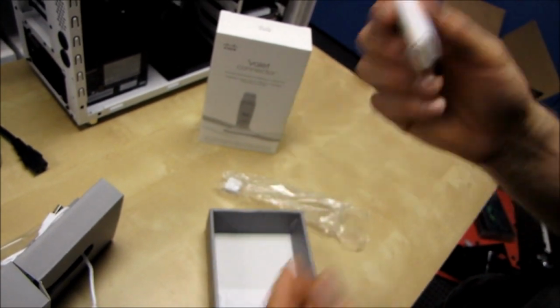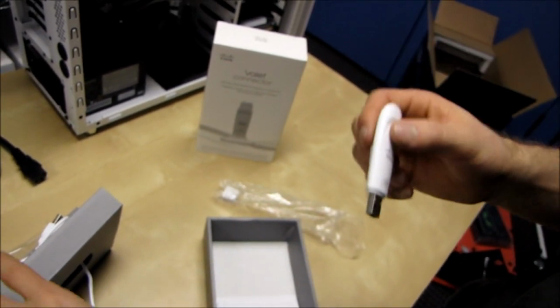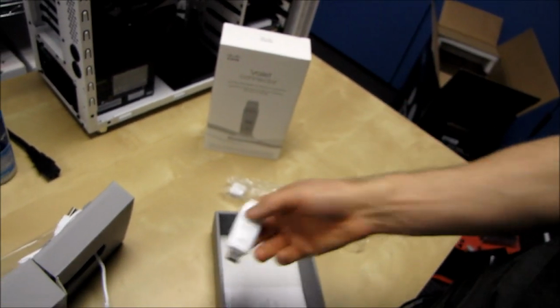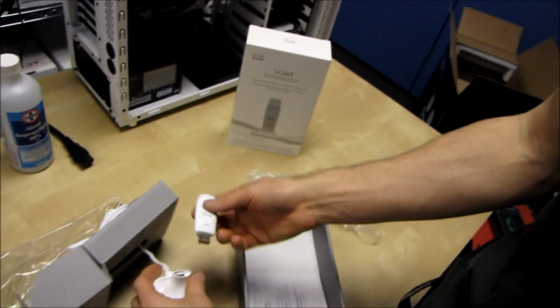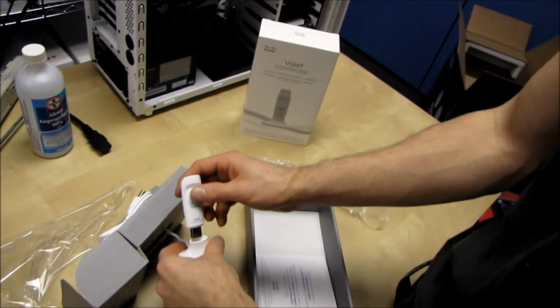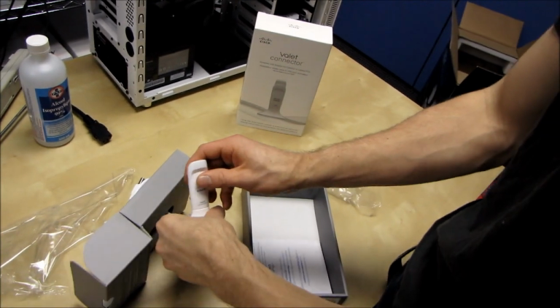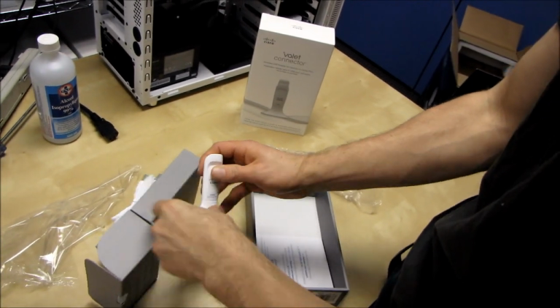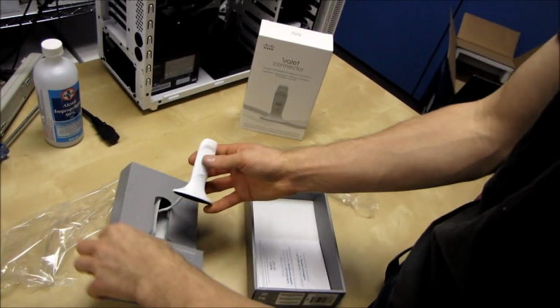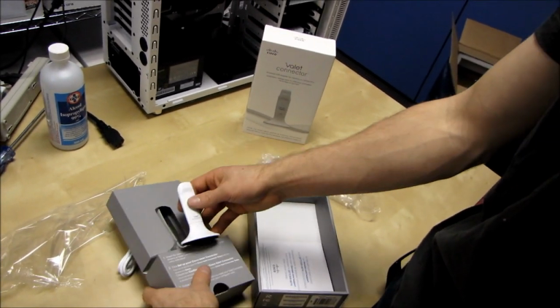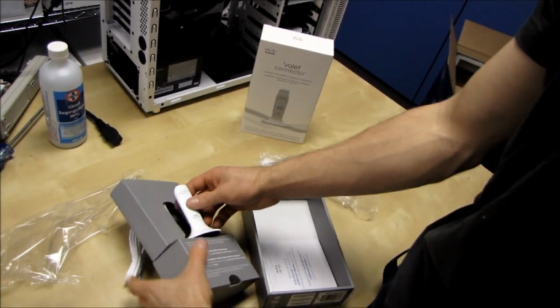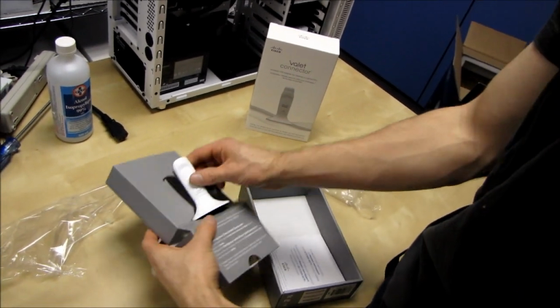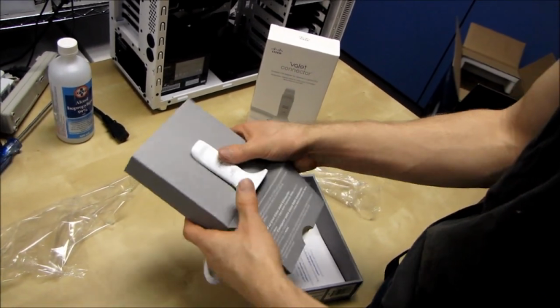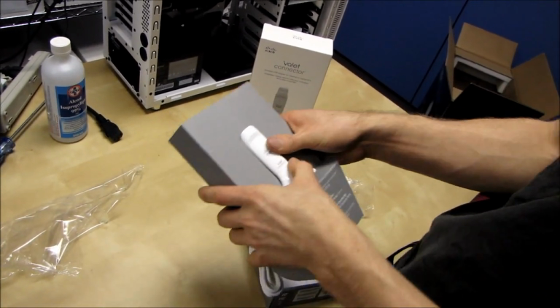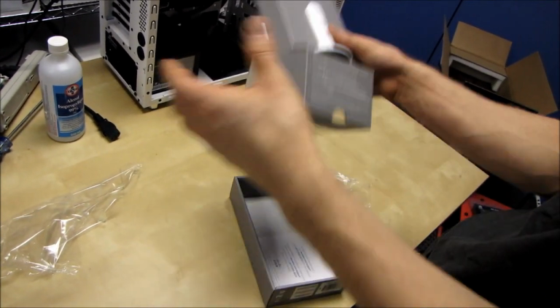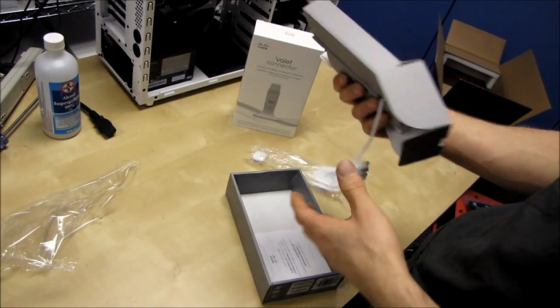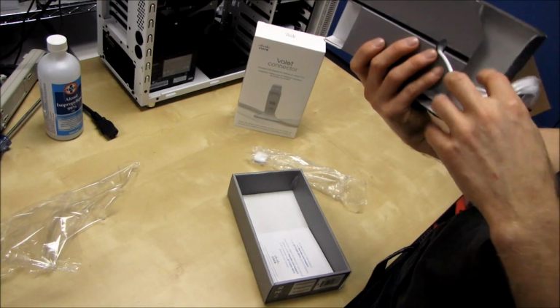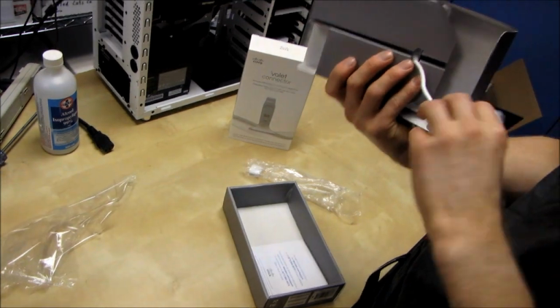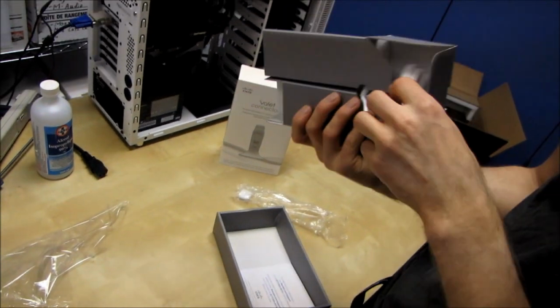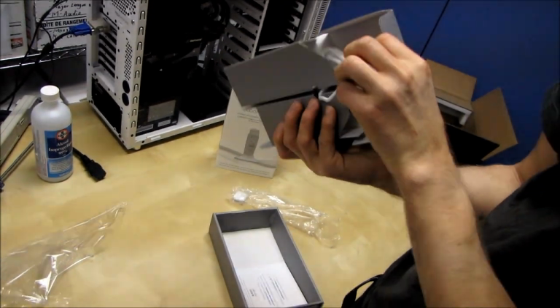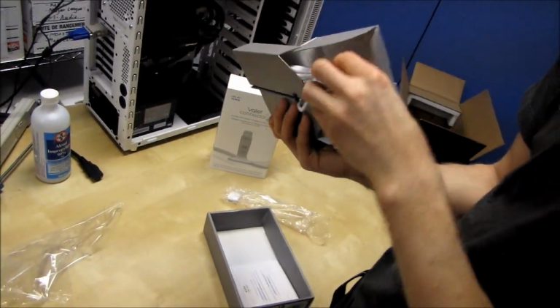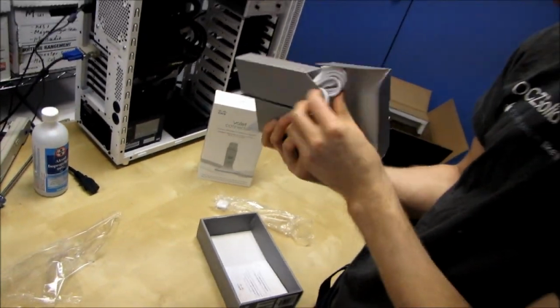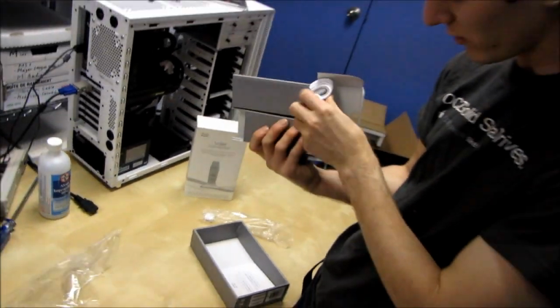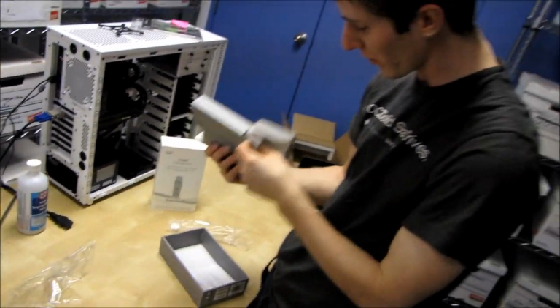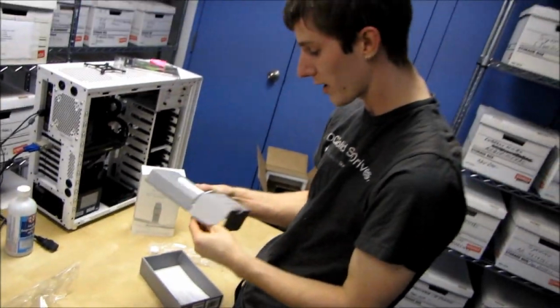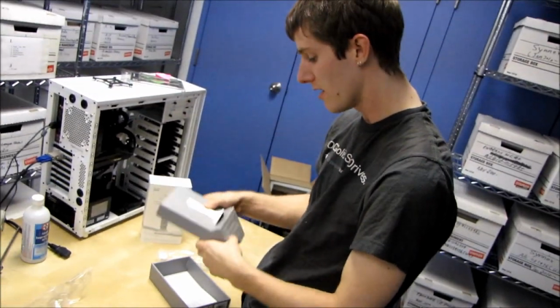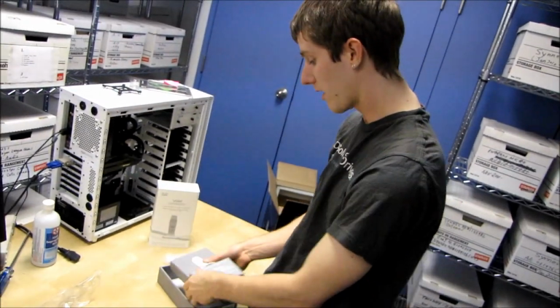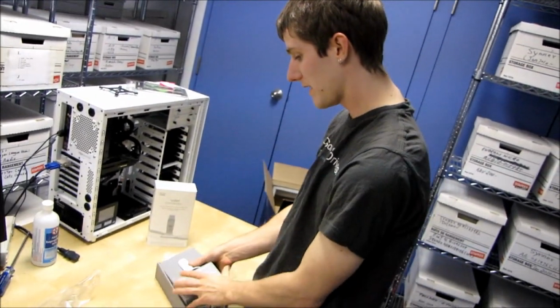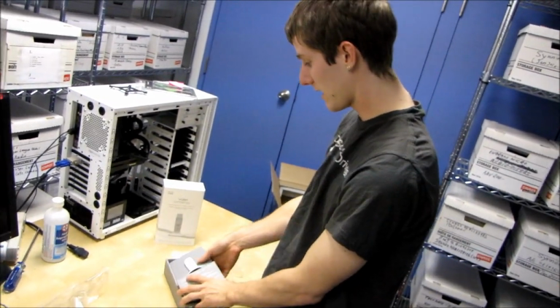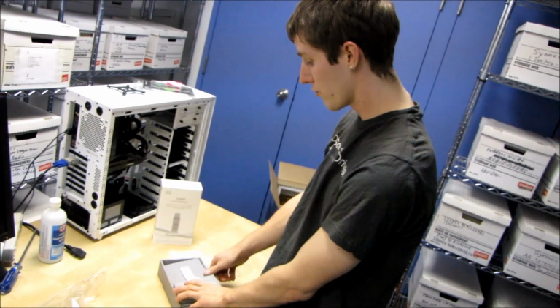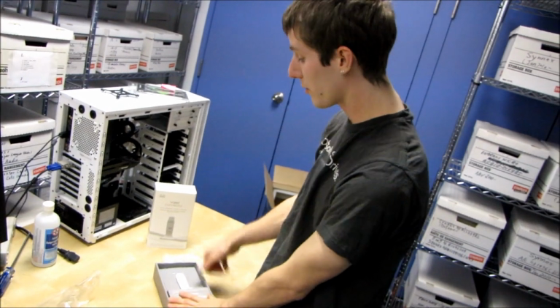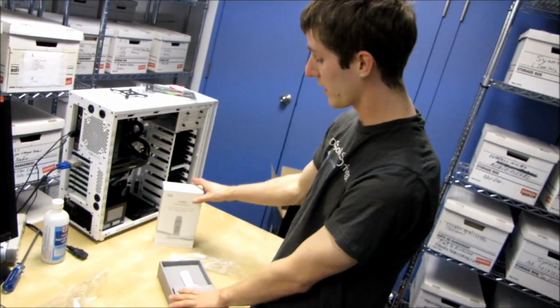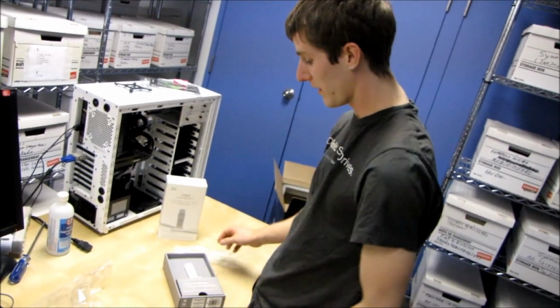So it's going to come down to the software — how easy is it to use? Is it as great as Cisco says it is or not? Stay tuned to find out, and also stay tuned for the unboxing of the Valet Router that goes with it.